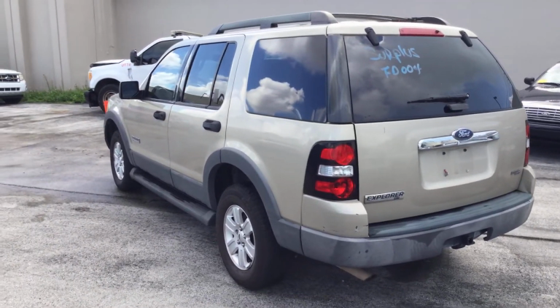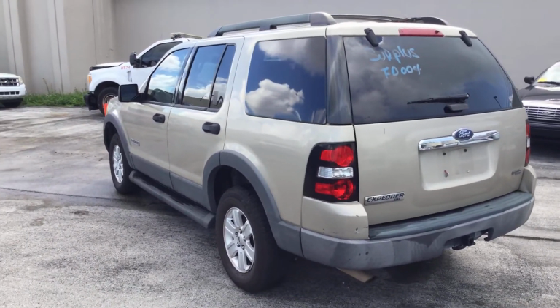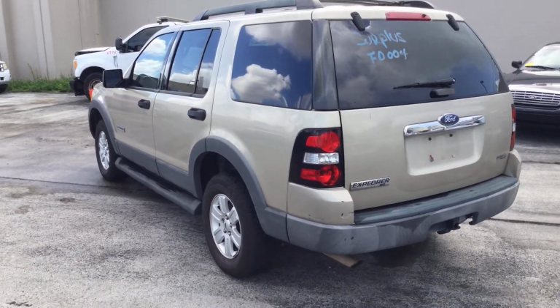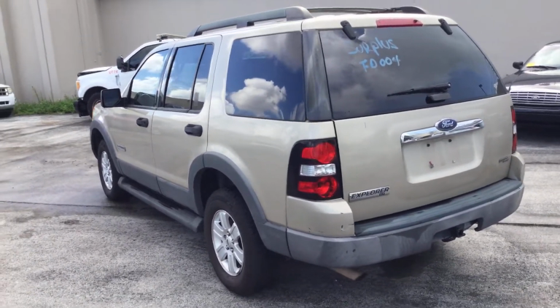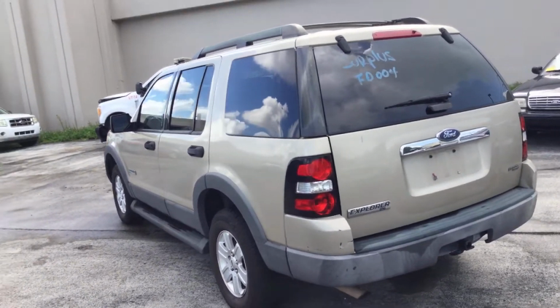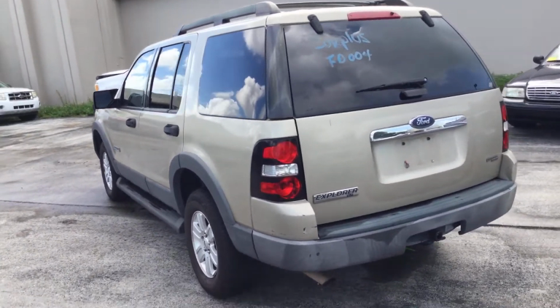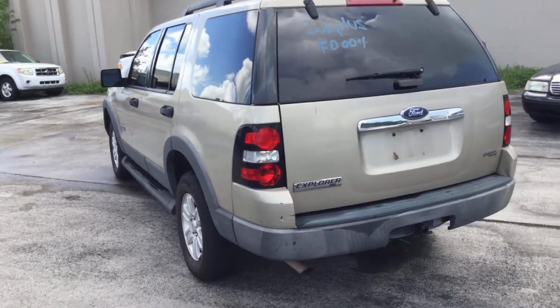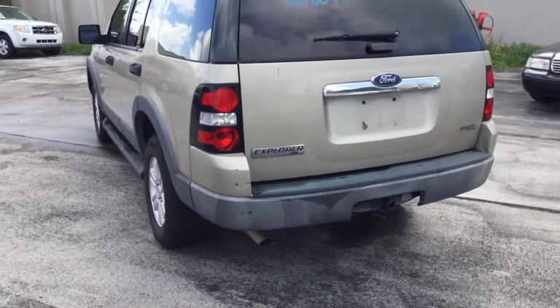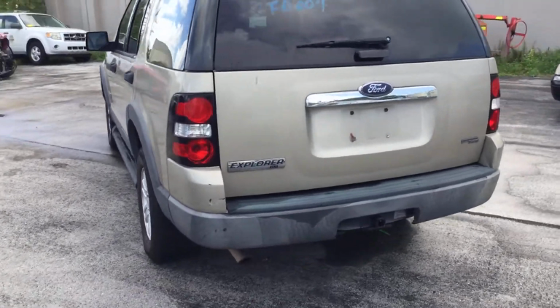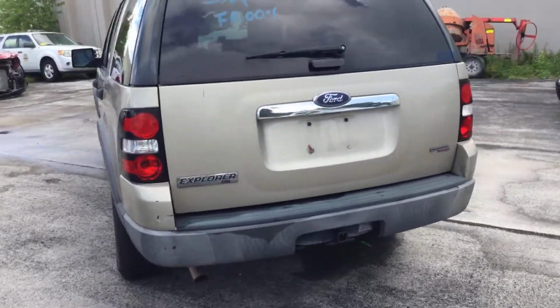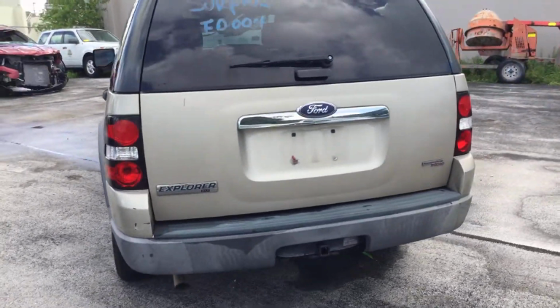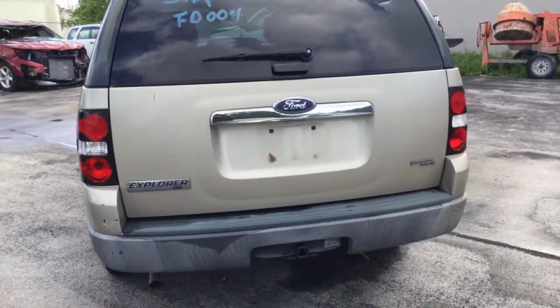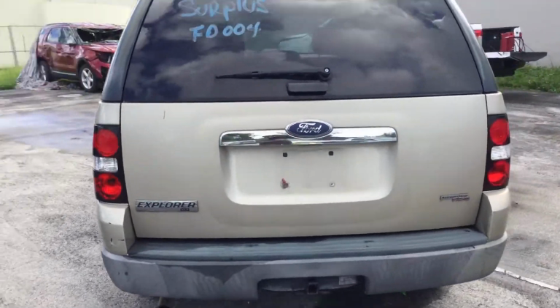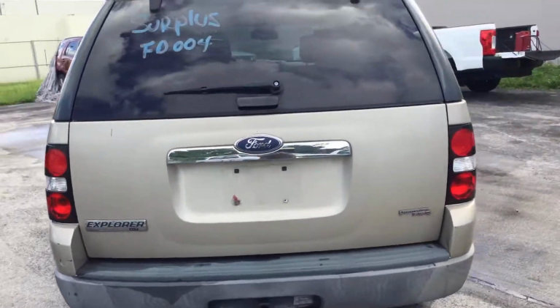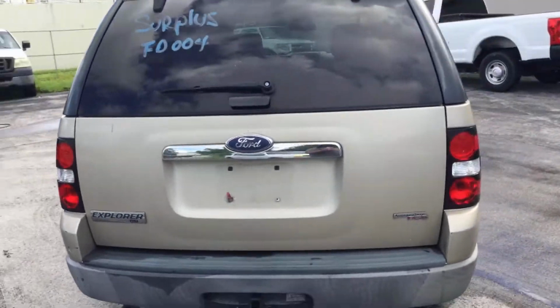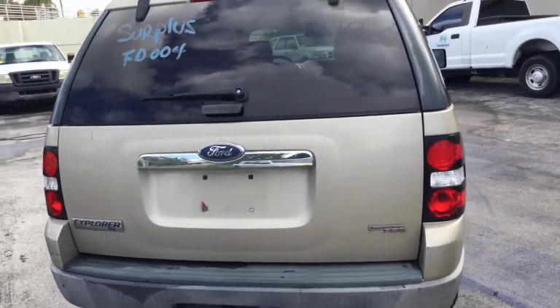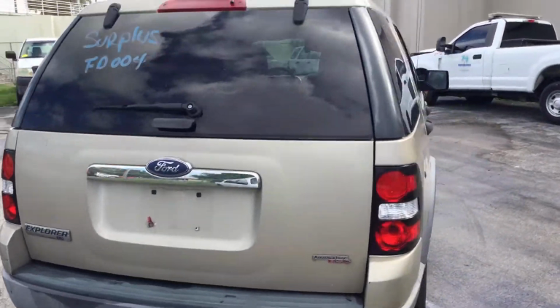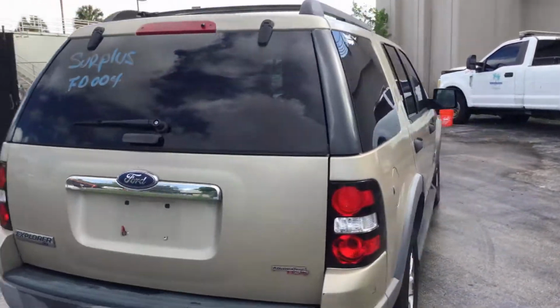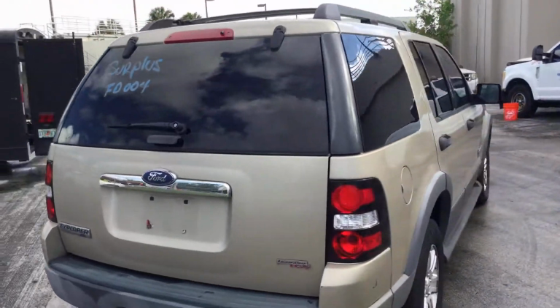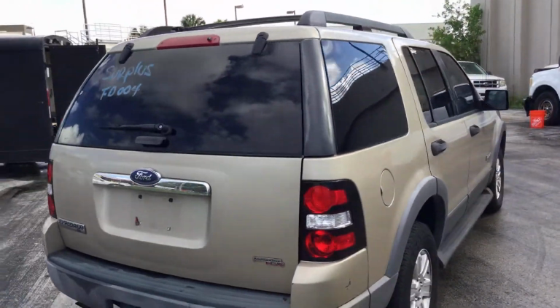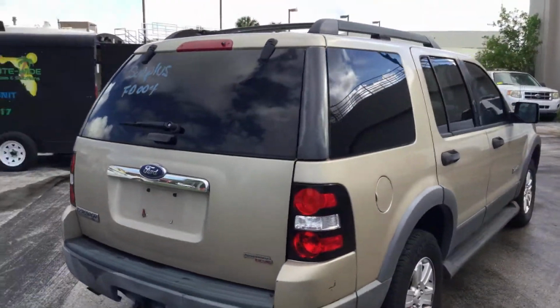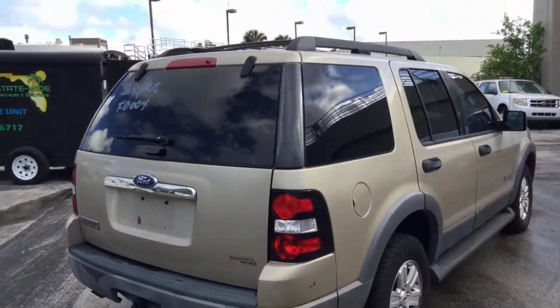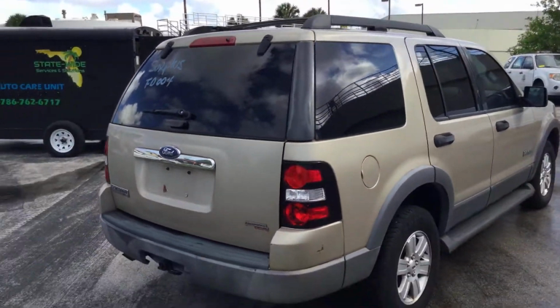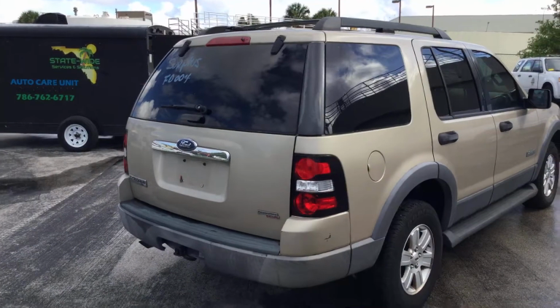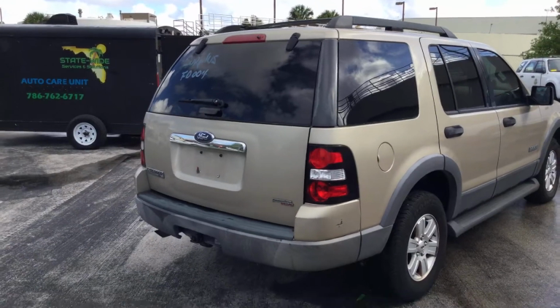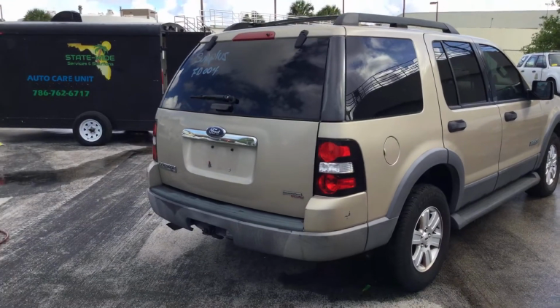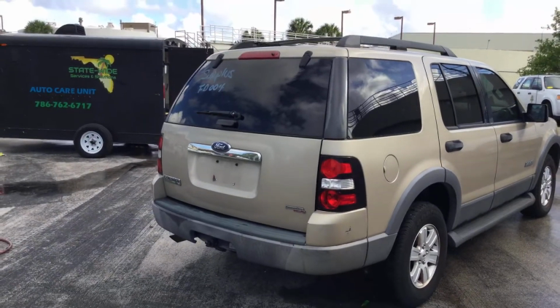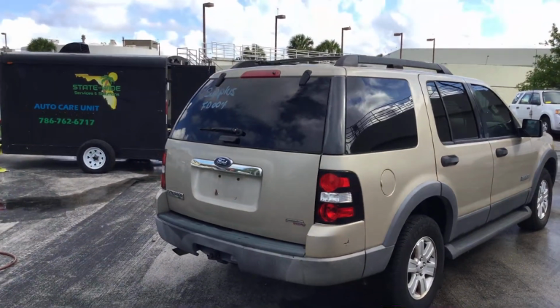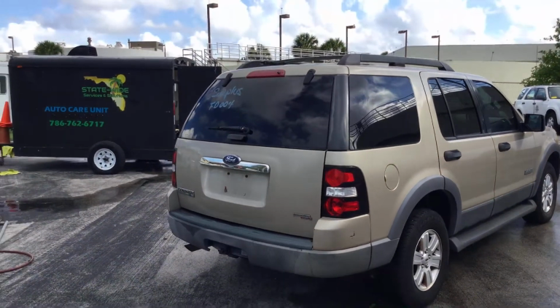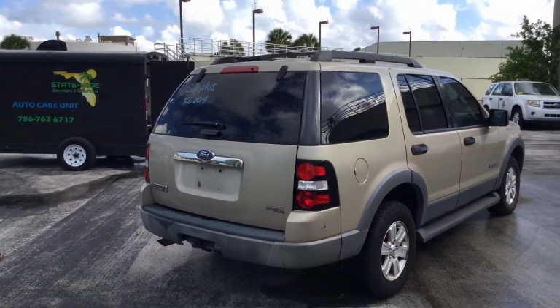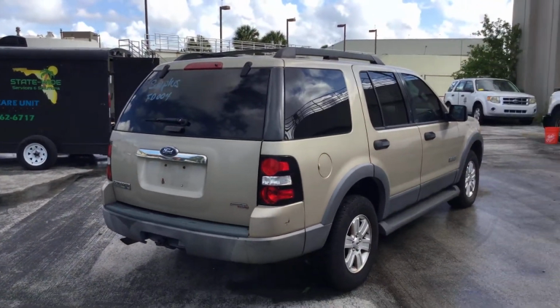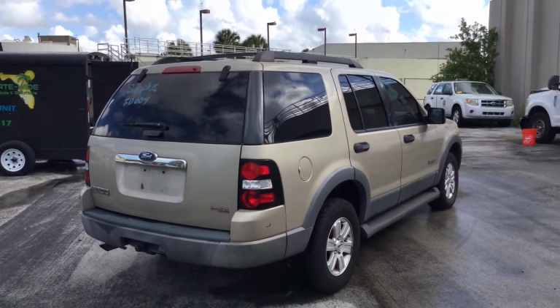The body is straight. It's got a light duty tow hitch, running boards, and a roof rack. It's an Explorer XLT model.